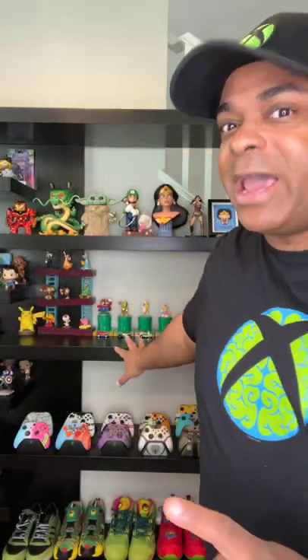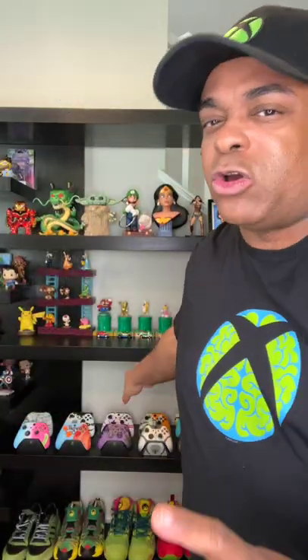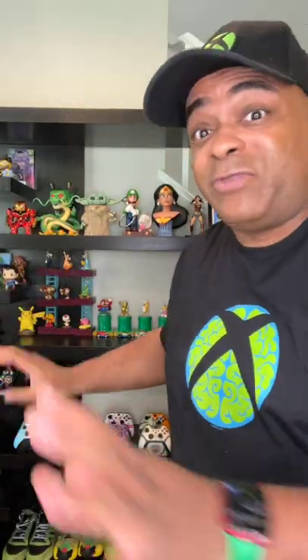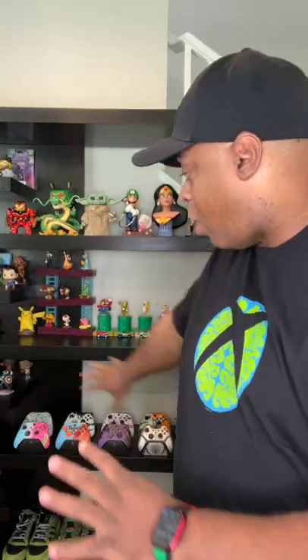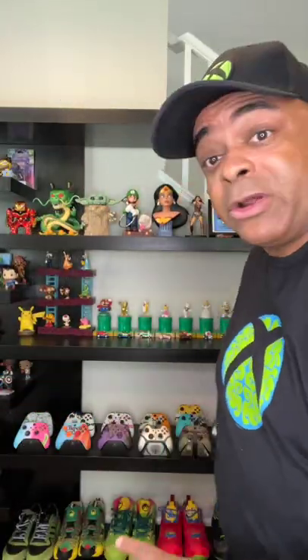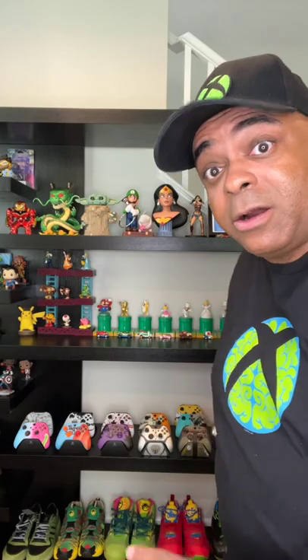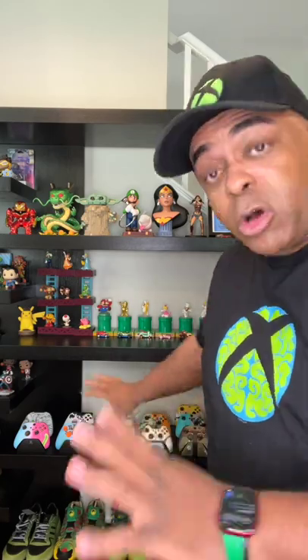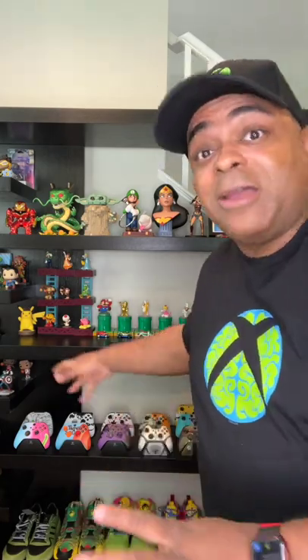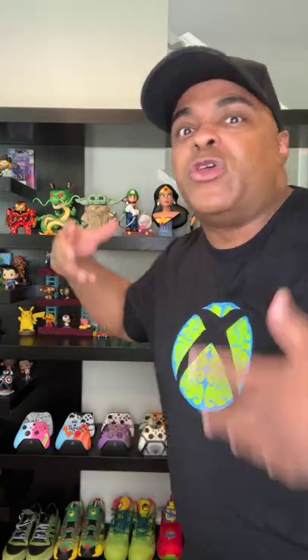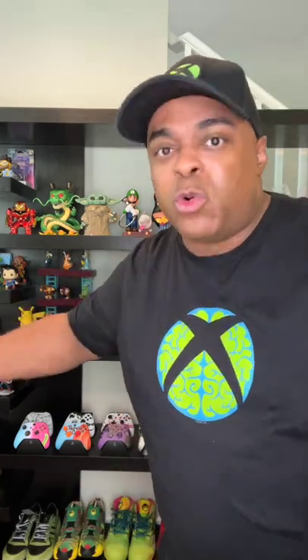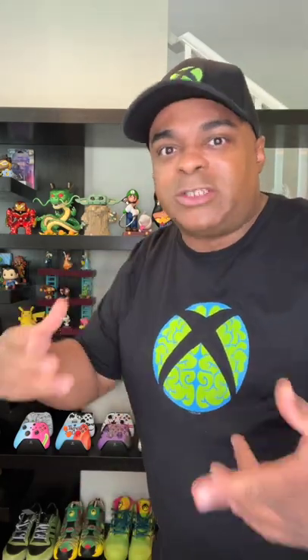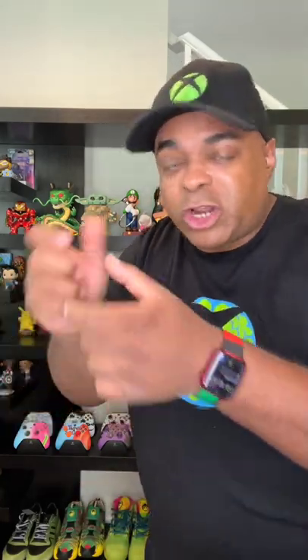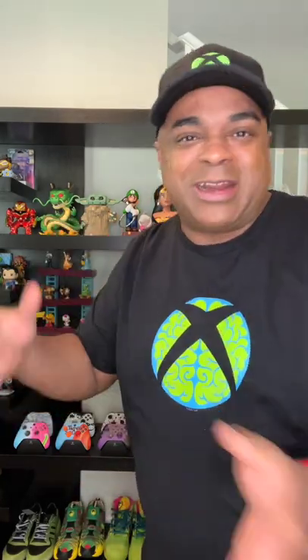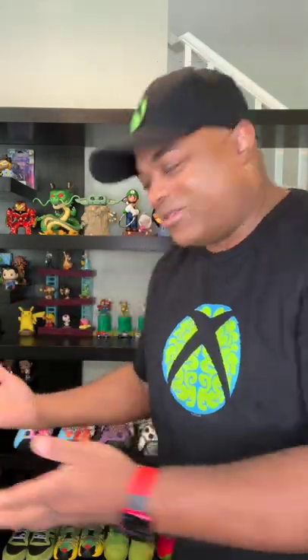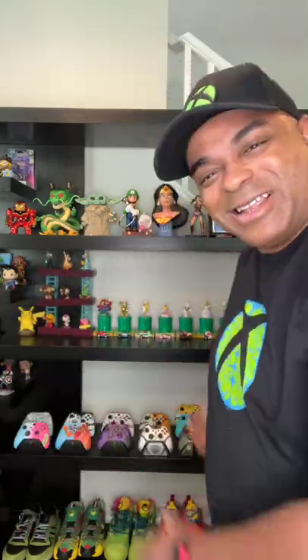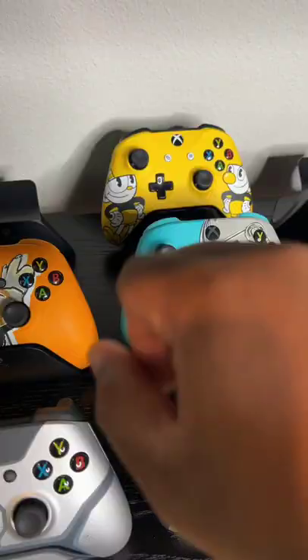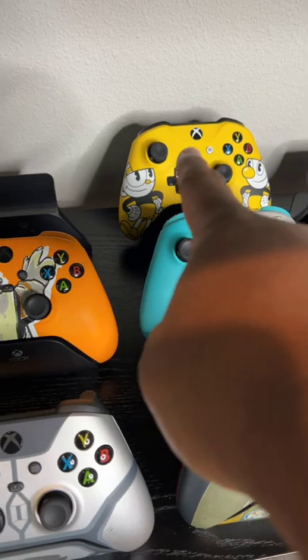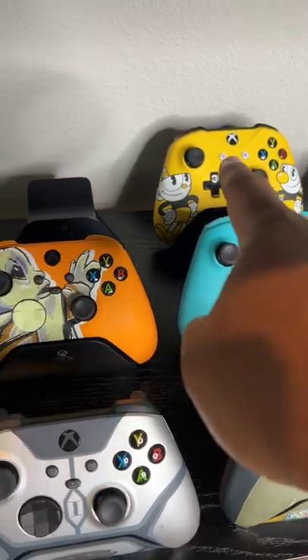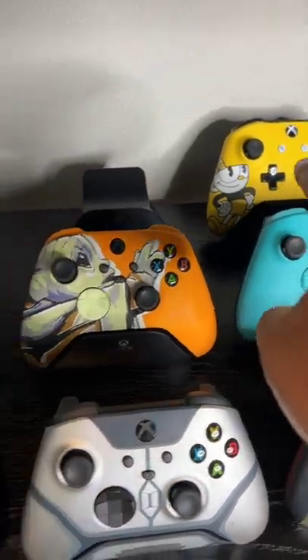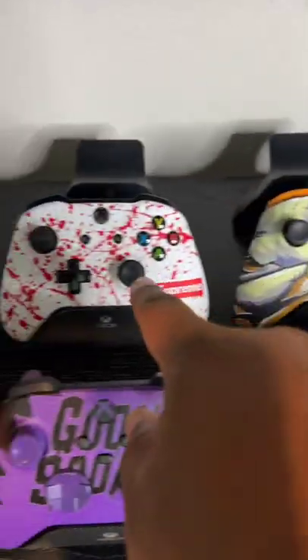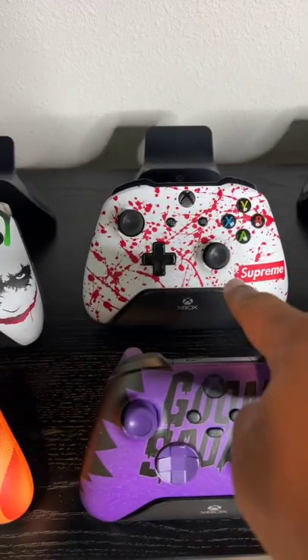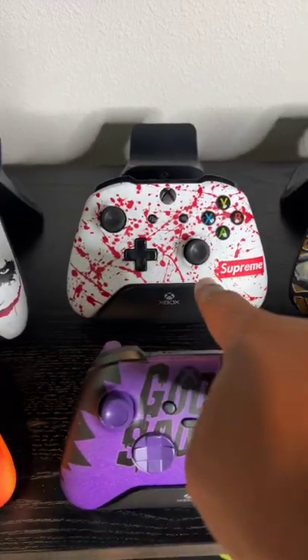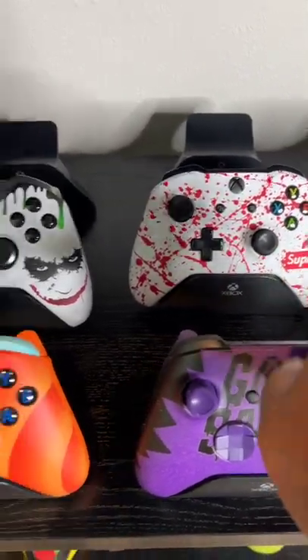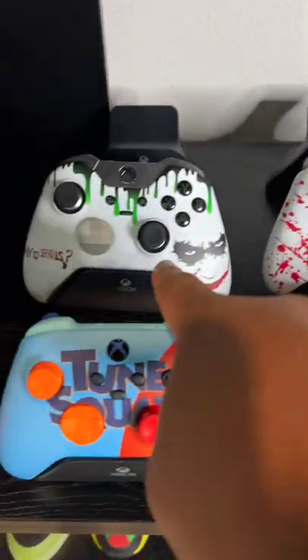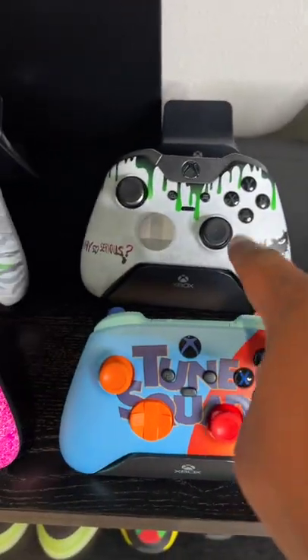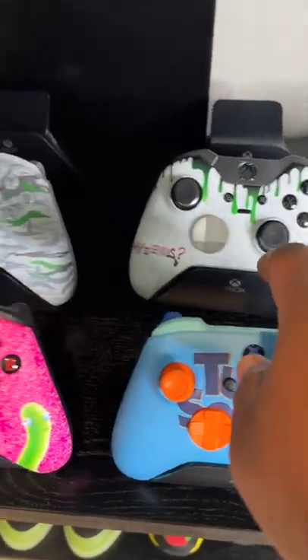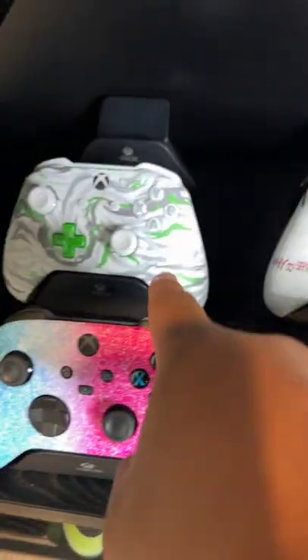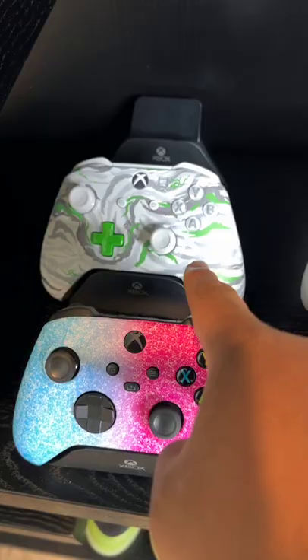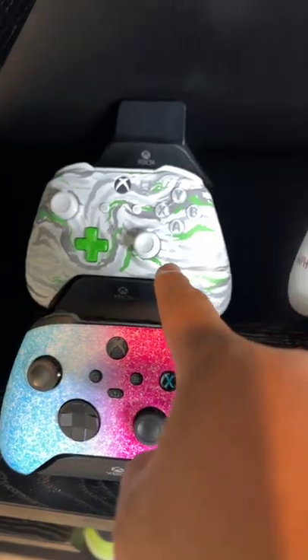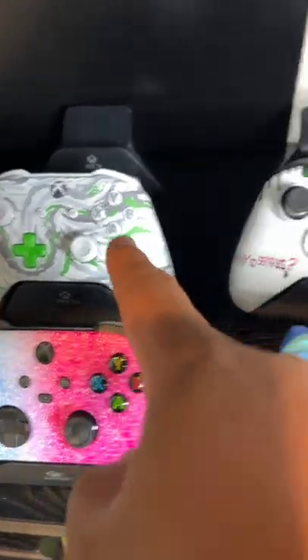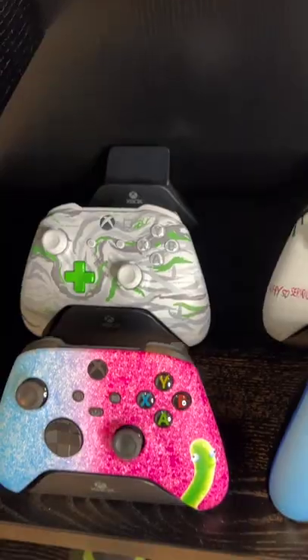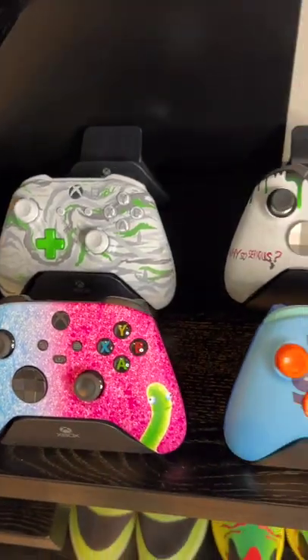These ones here are mostly the newer ones with the share button and all that. Let's take a look — that's from the Xbox One era, my Supreme one, a custom-made Joker one, and this is a special one from Xbox.